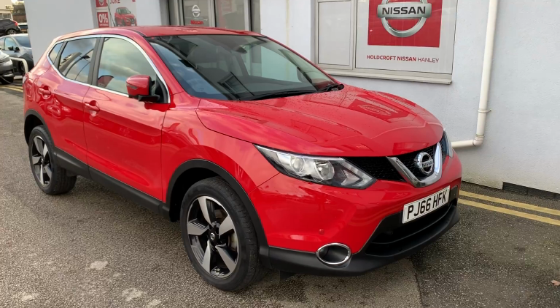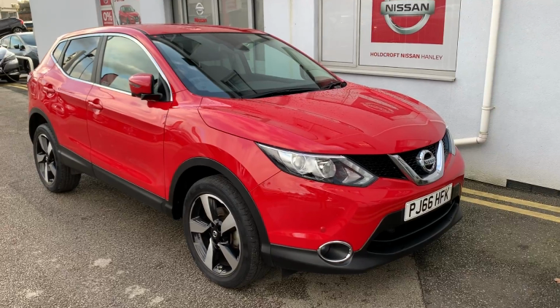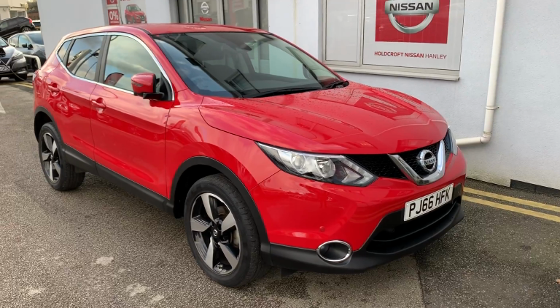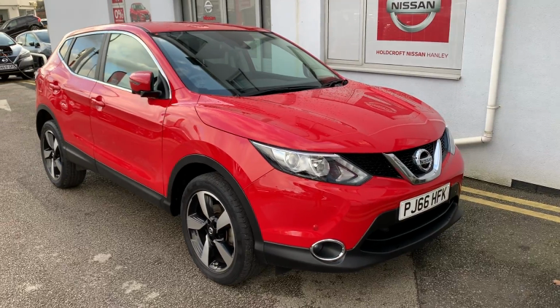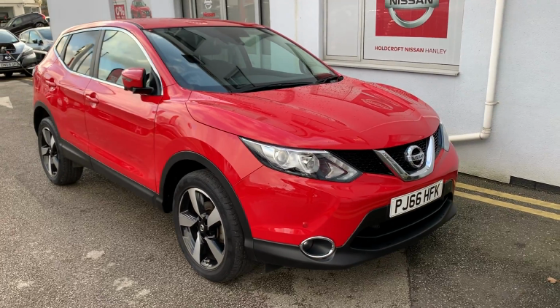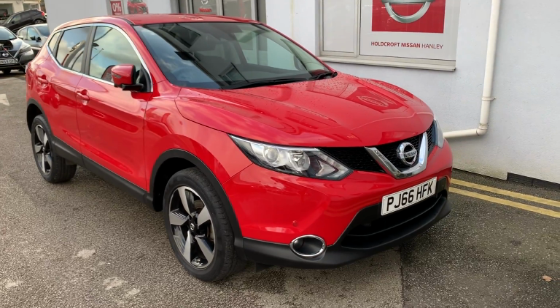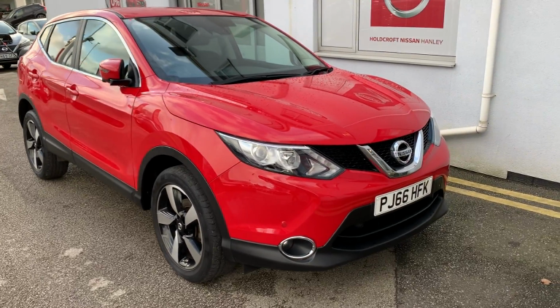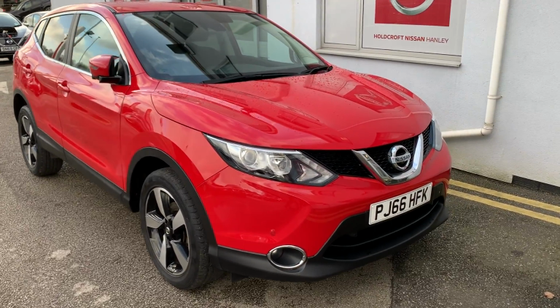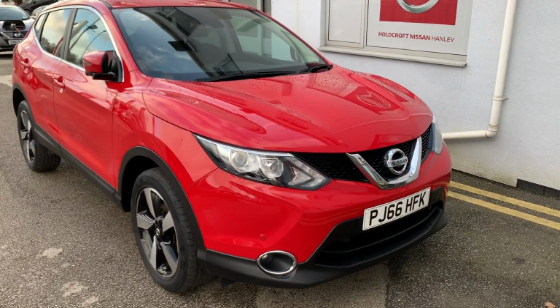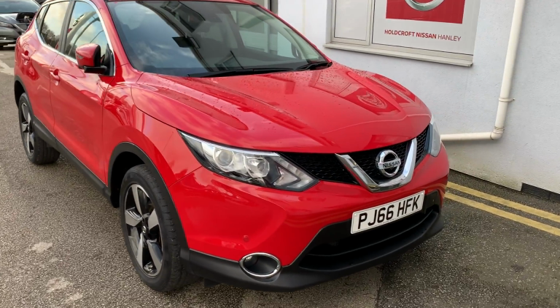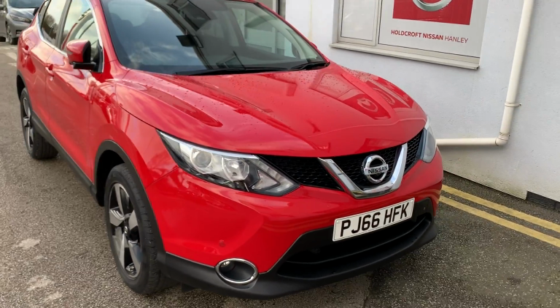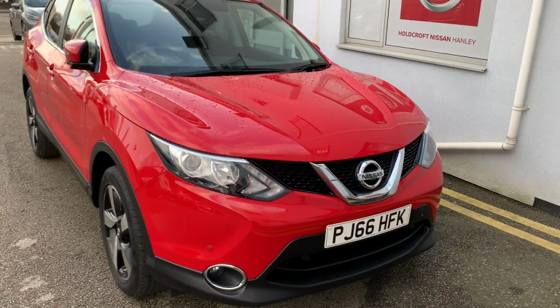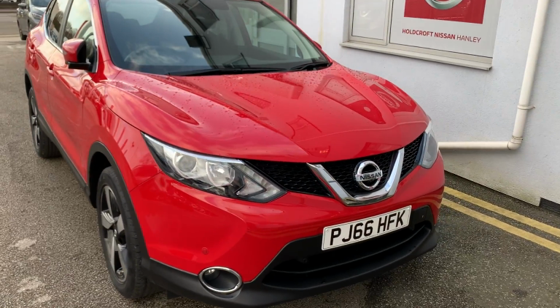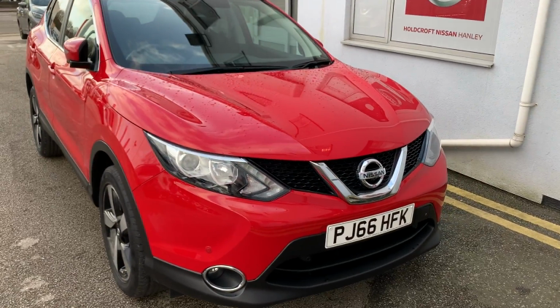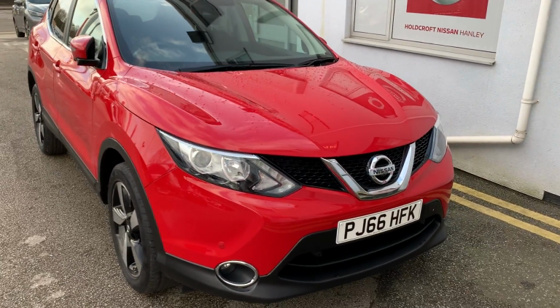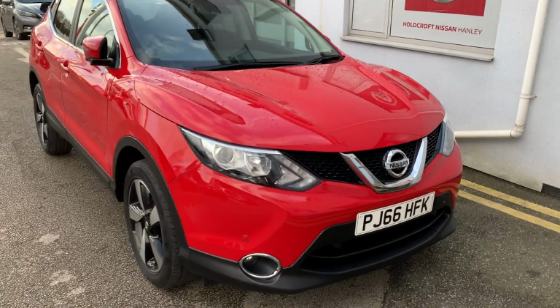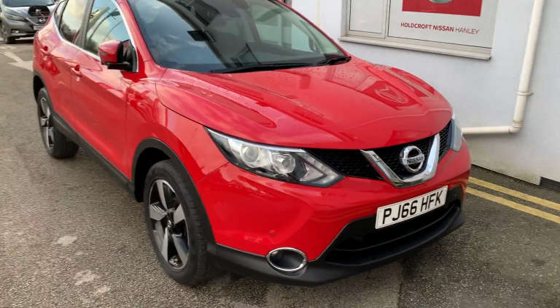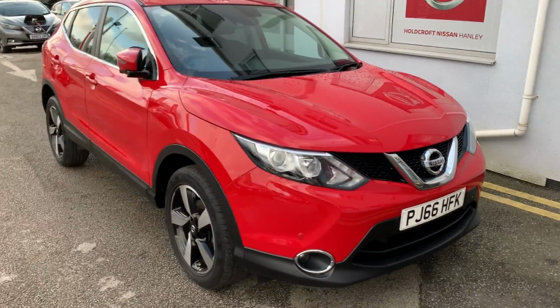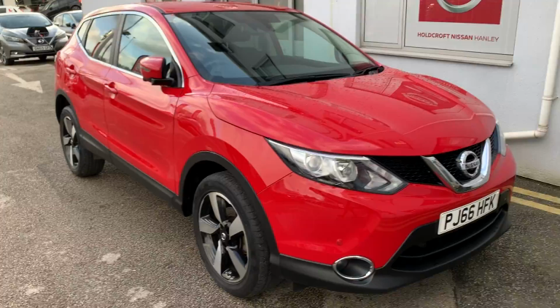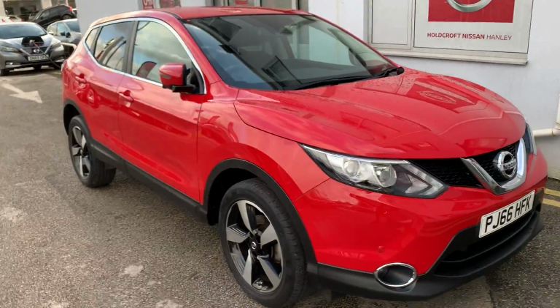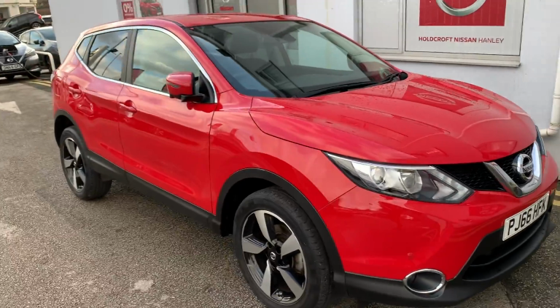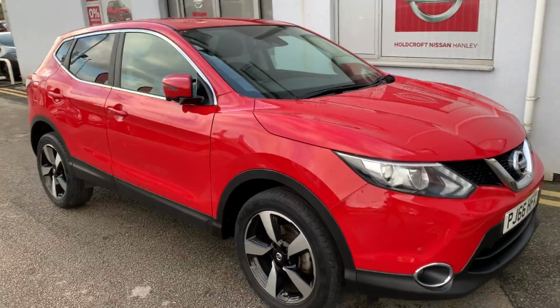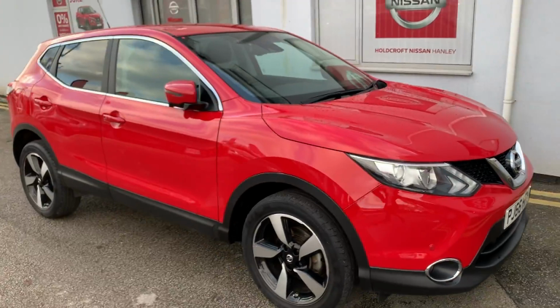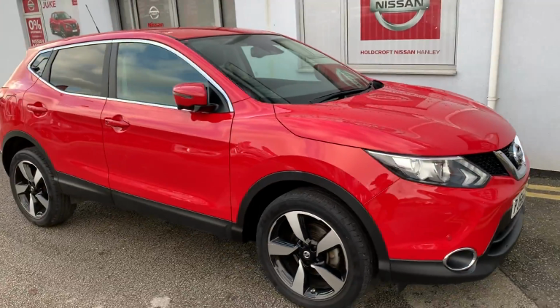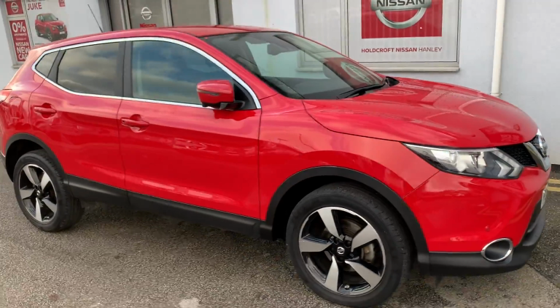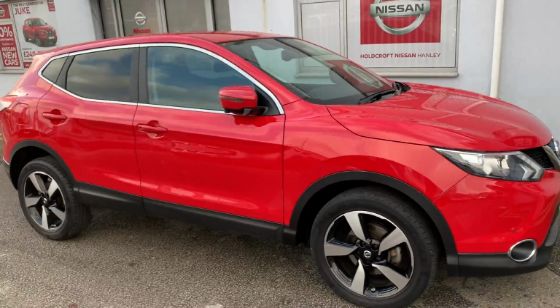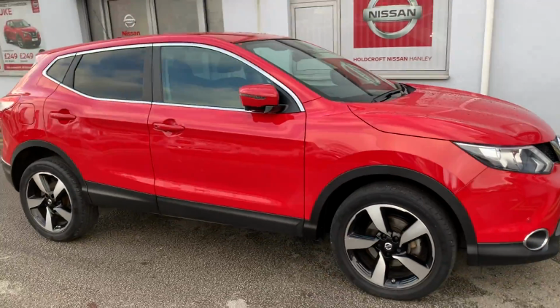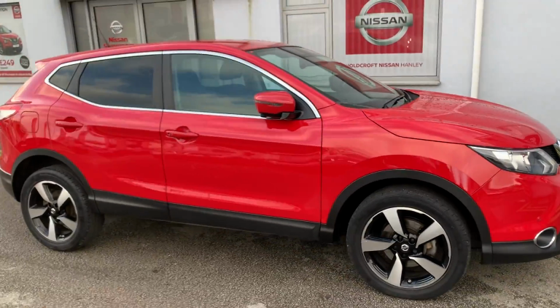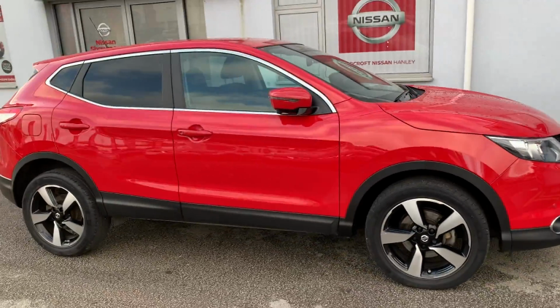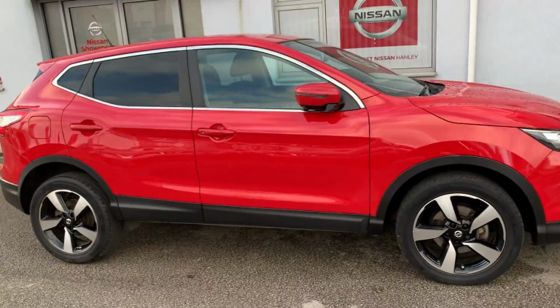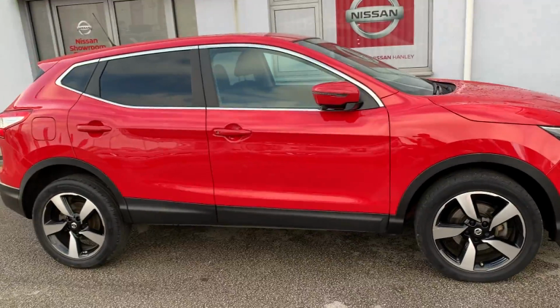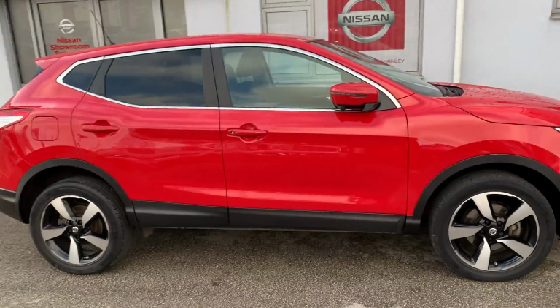Hello there and welcome to Holcroft Nissan Hanley. We have the Nissan Qashqai PJ66HFK in red. This is the 1.2 DIG-T petrol engine.